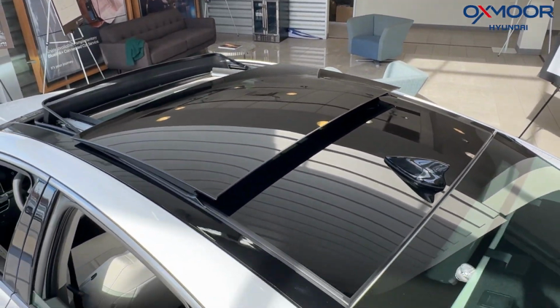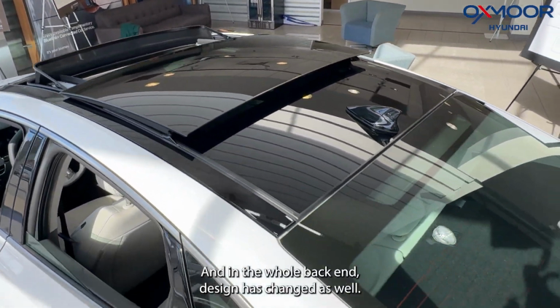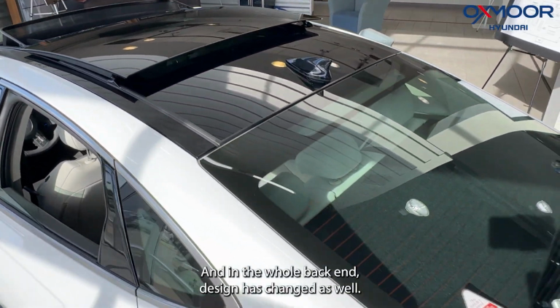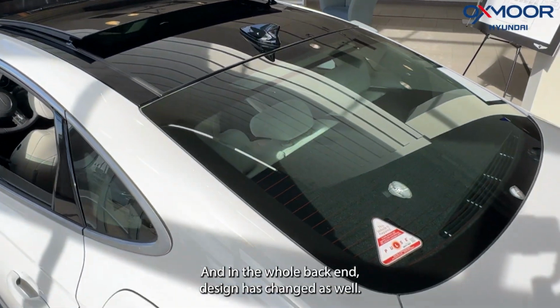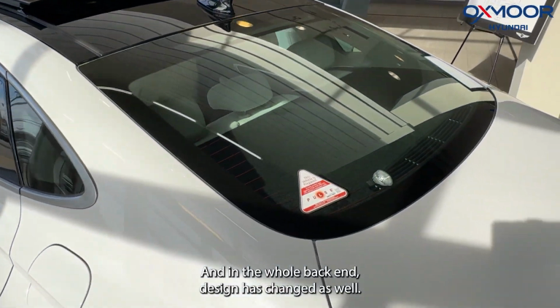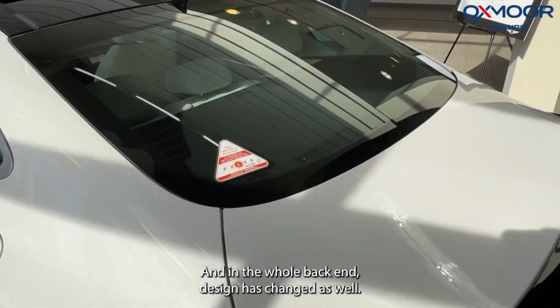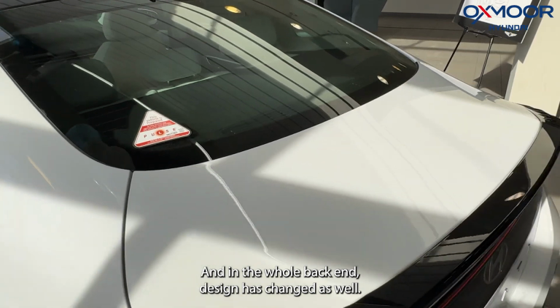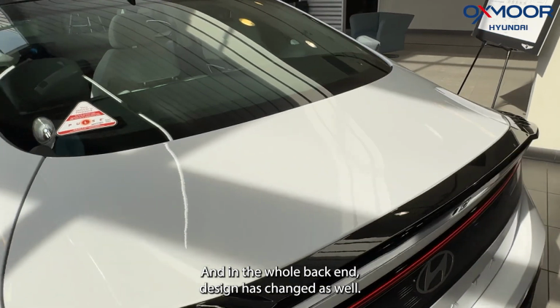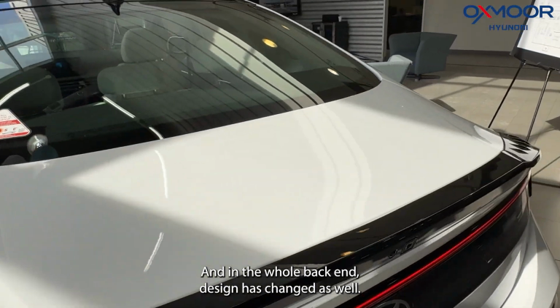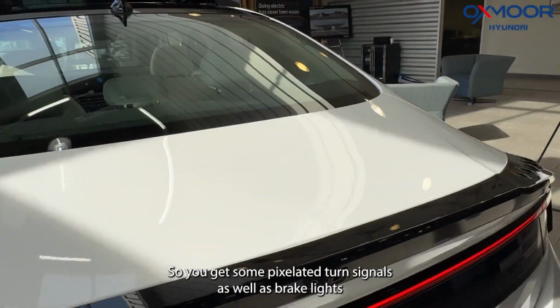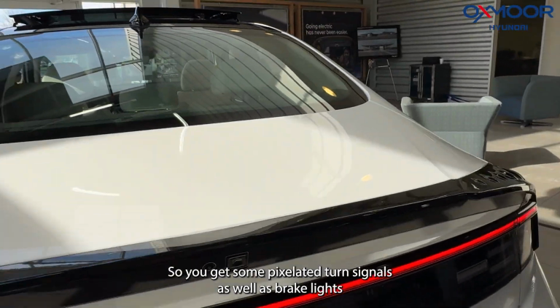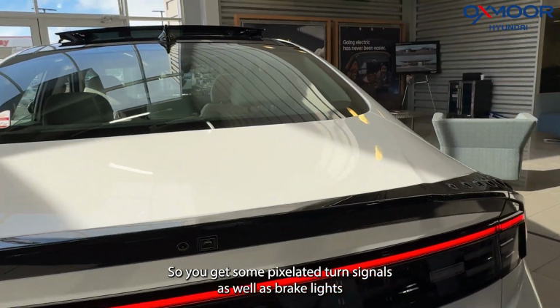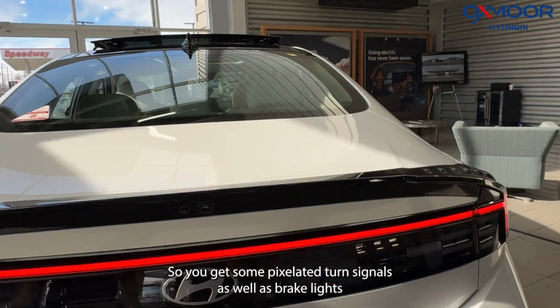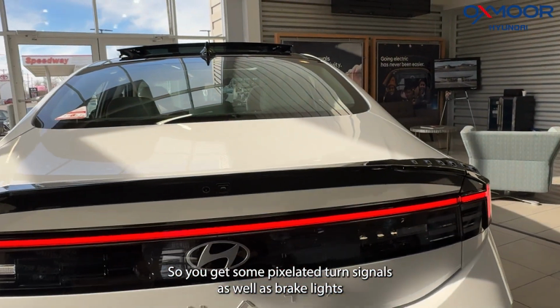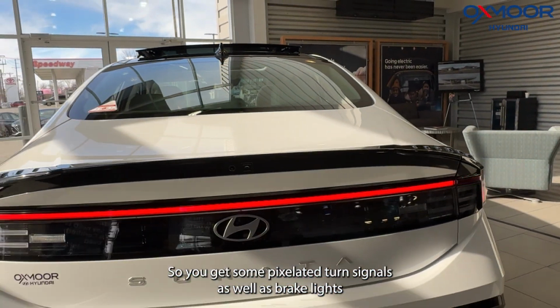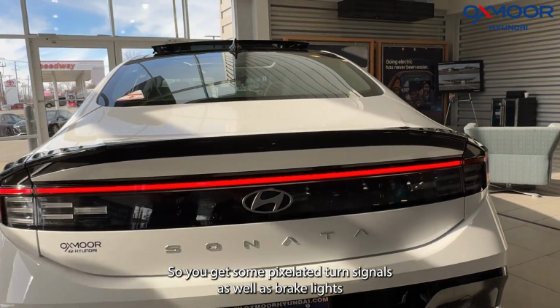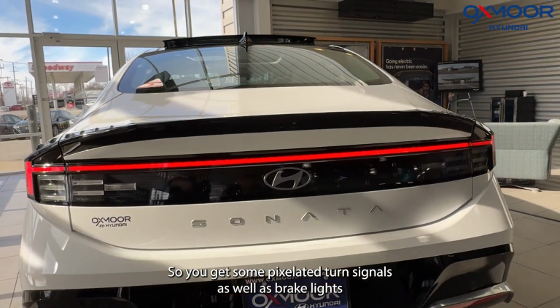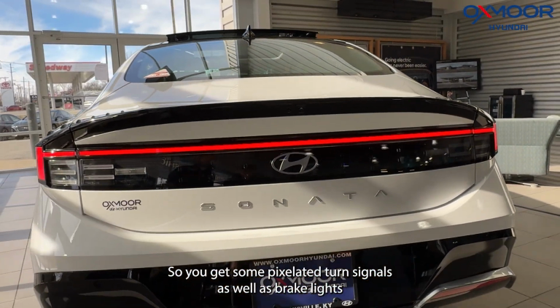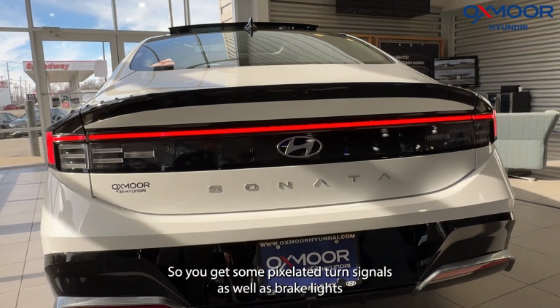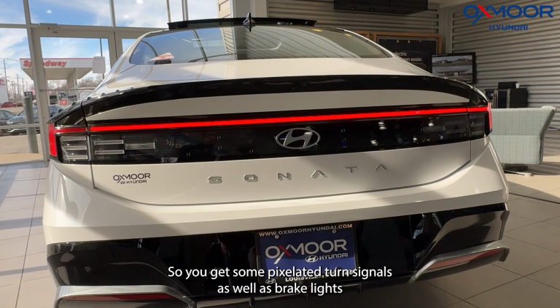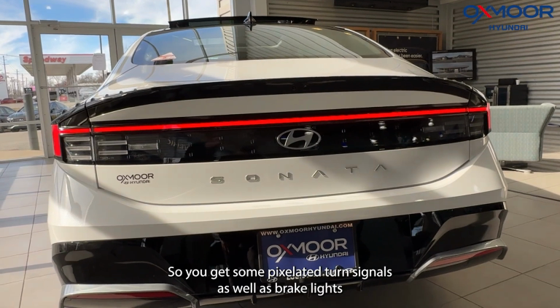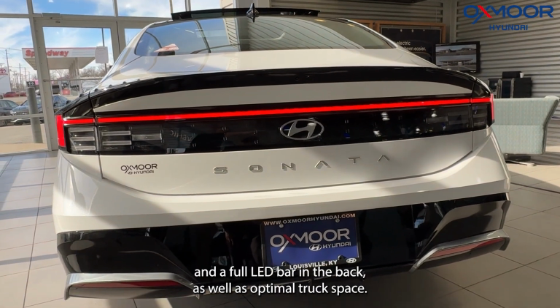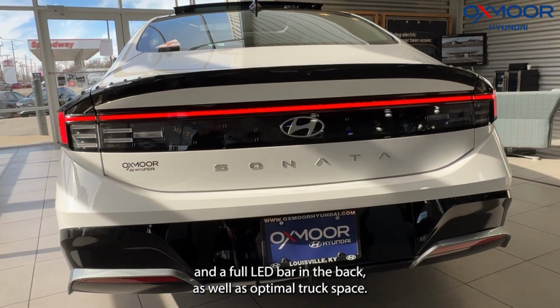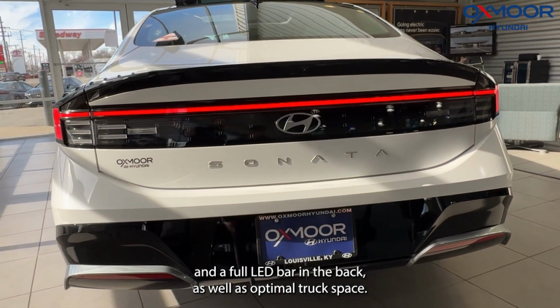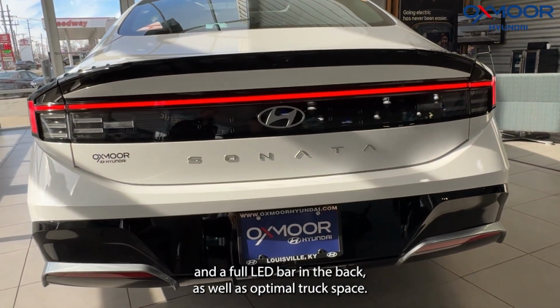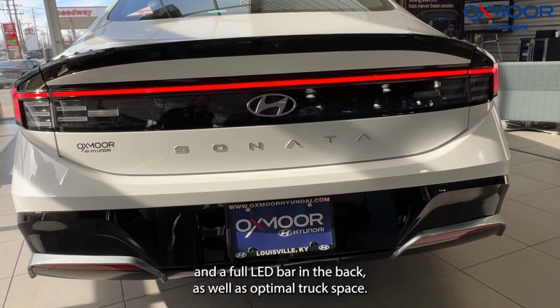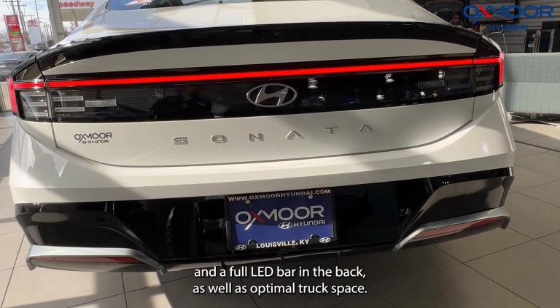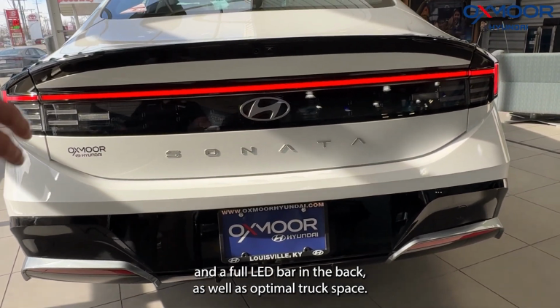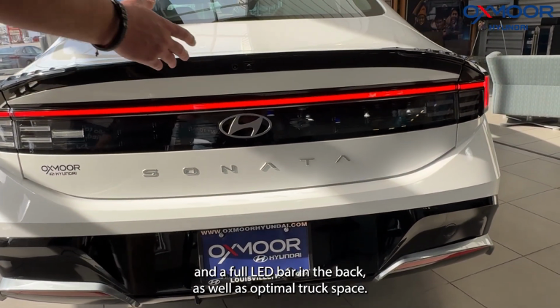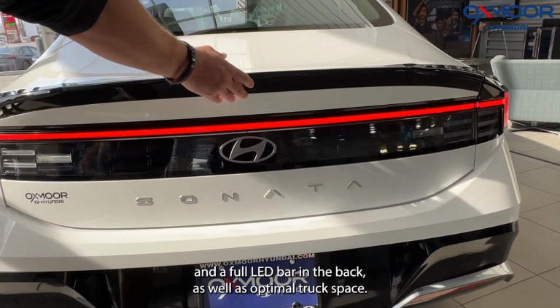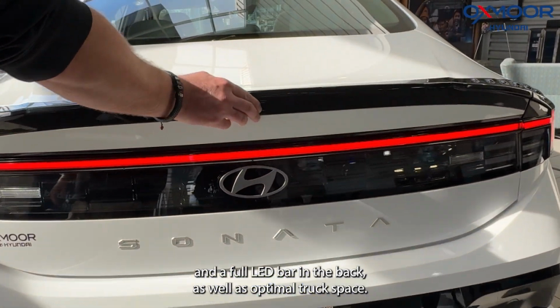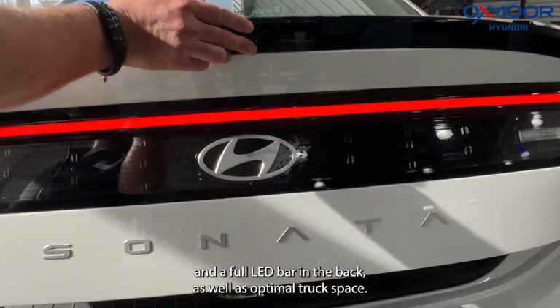The whole back end design has changed as well. You get some pixelated turn signals and brake lights, a full LED bar in the back, as well as optimal trunk space.